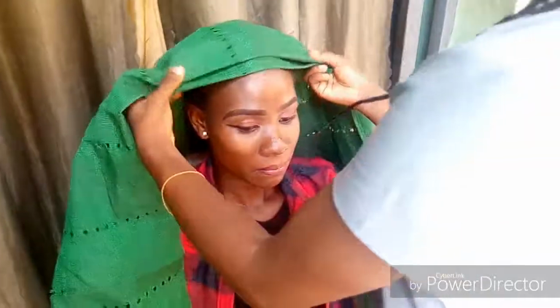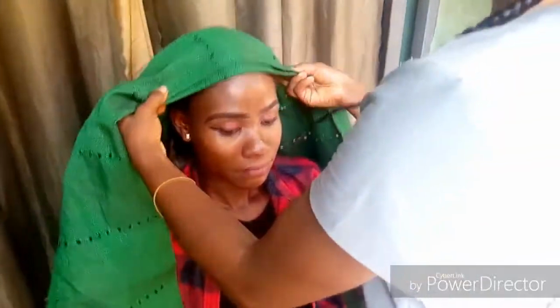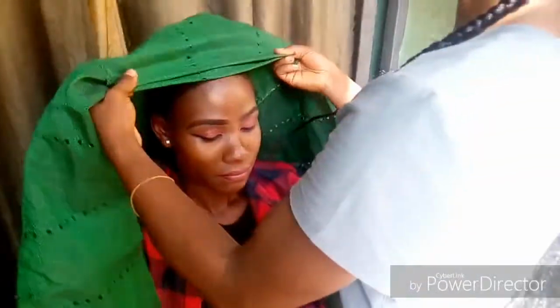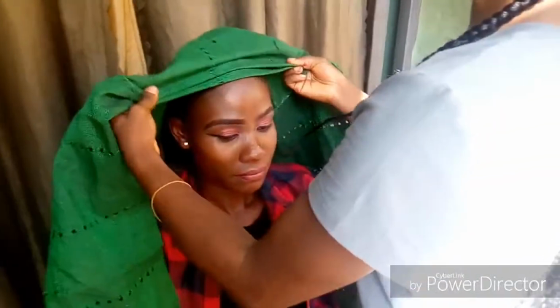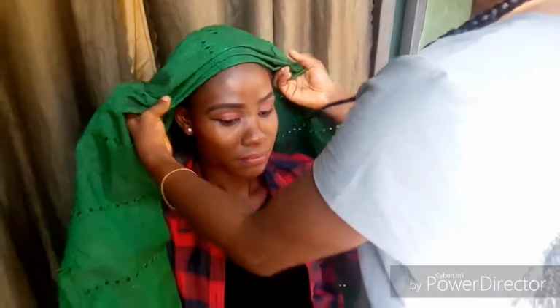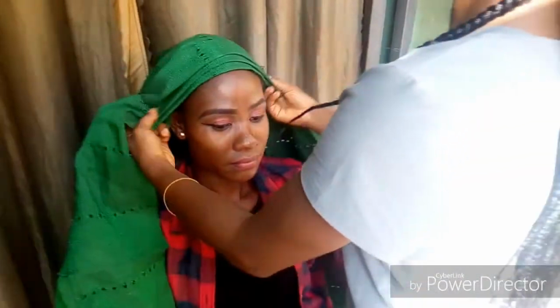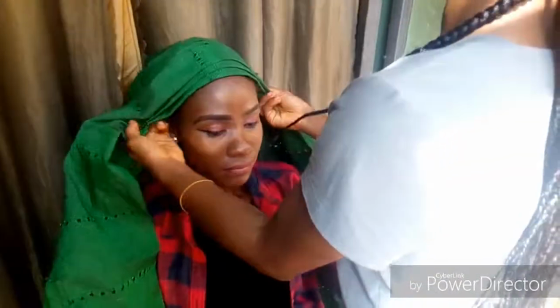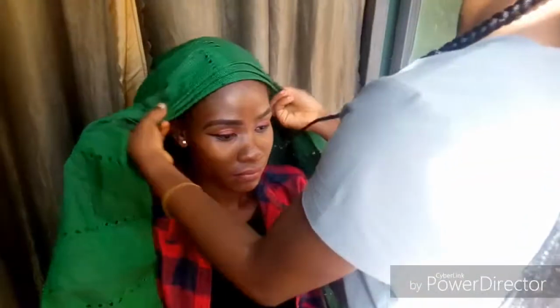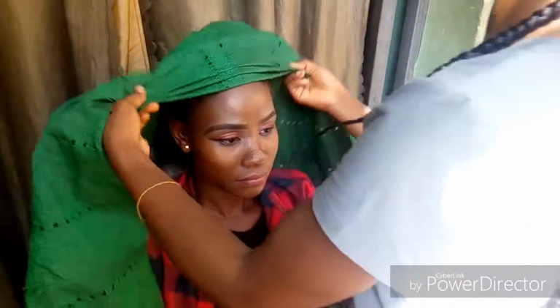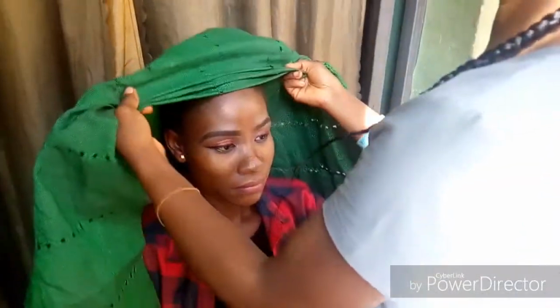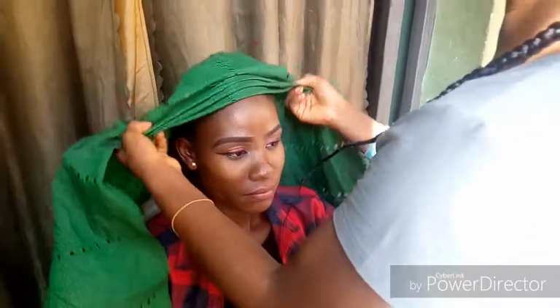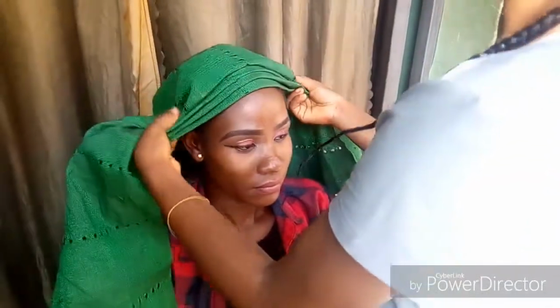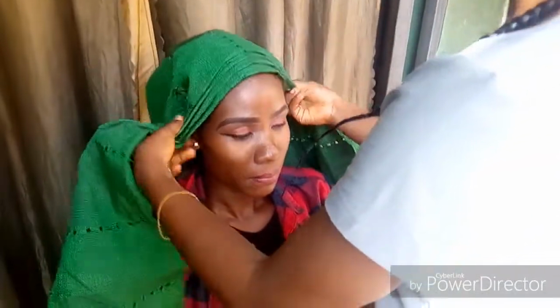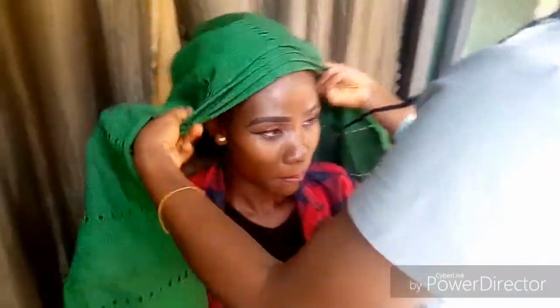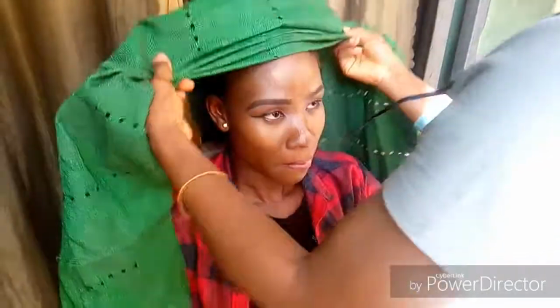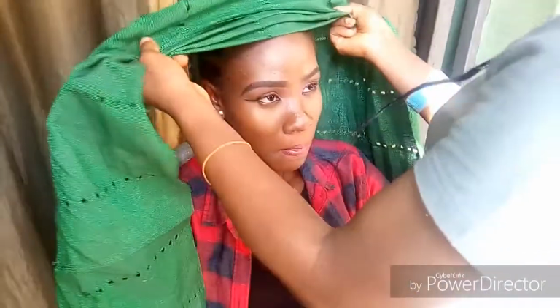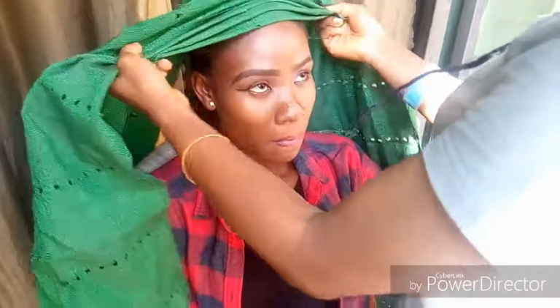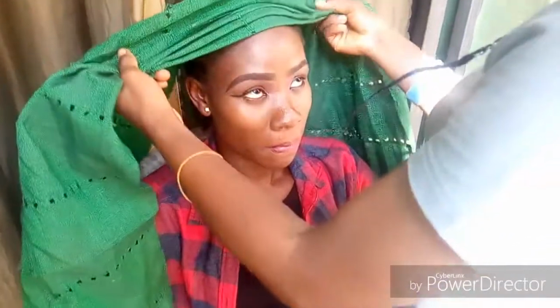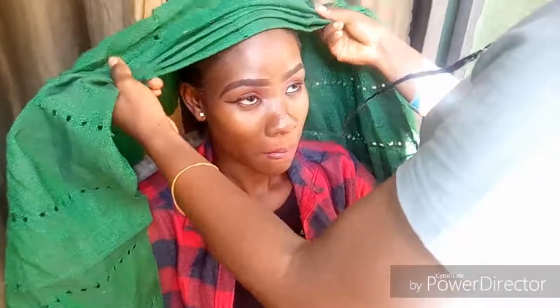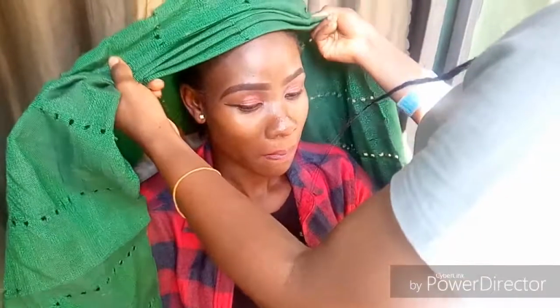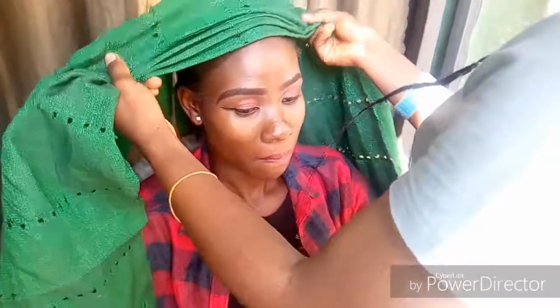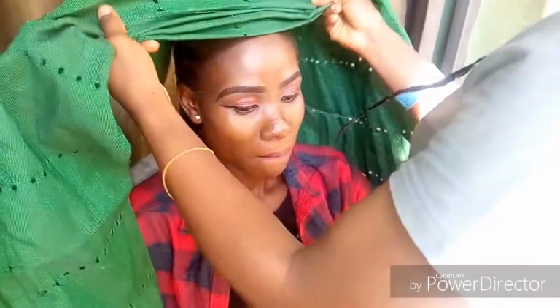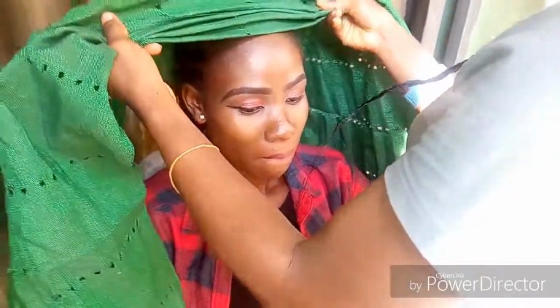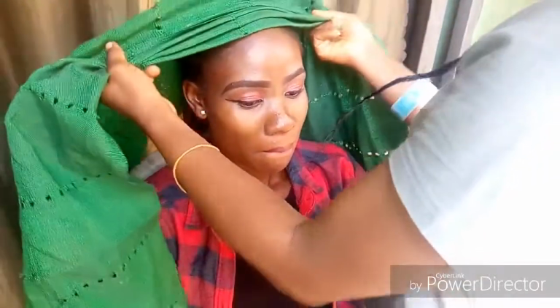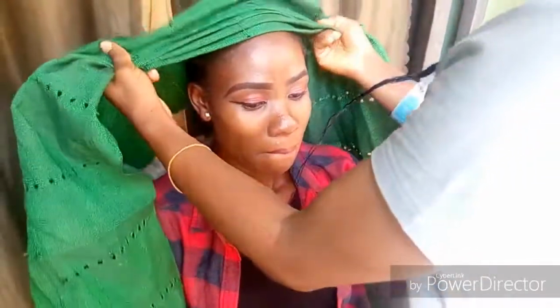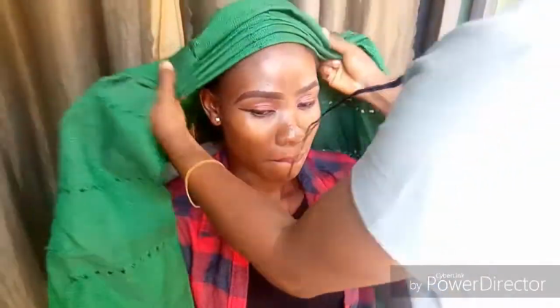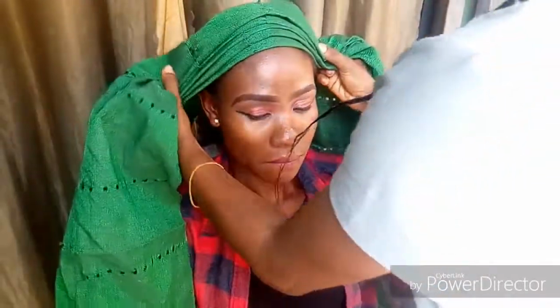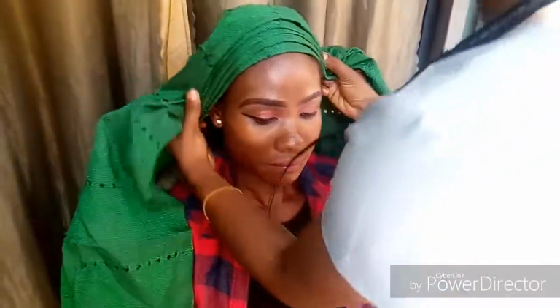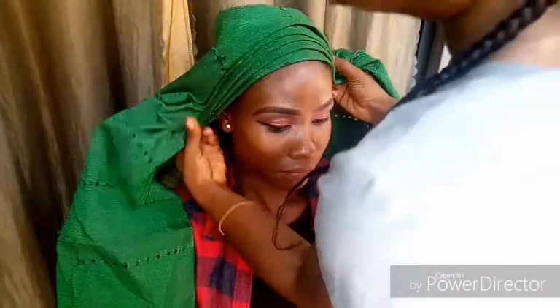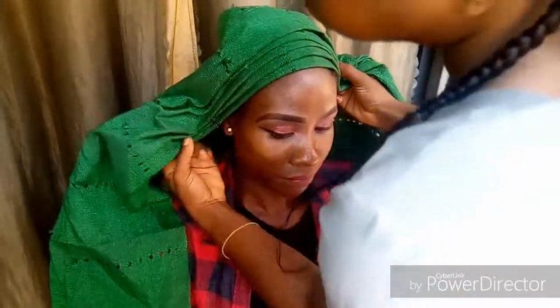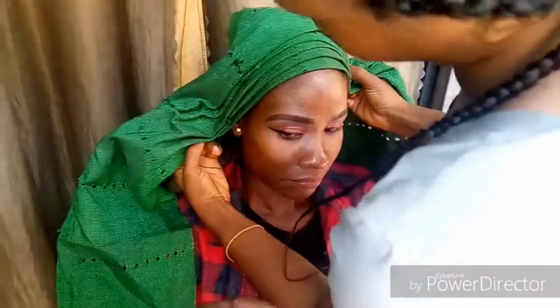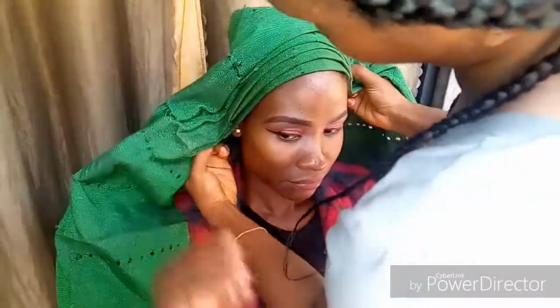Hey guys, welcome back to my YouTube channel! Today I'm going to be making one of those trending Instagram ghillie hairstyles. I do hope you love it.